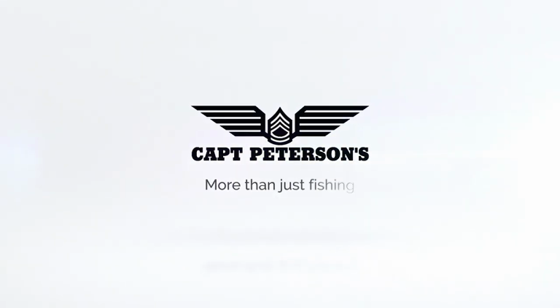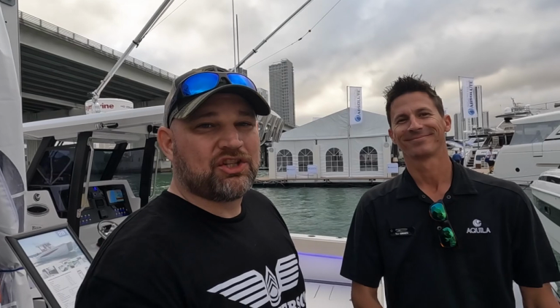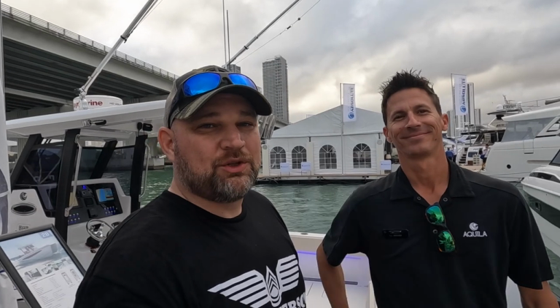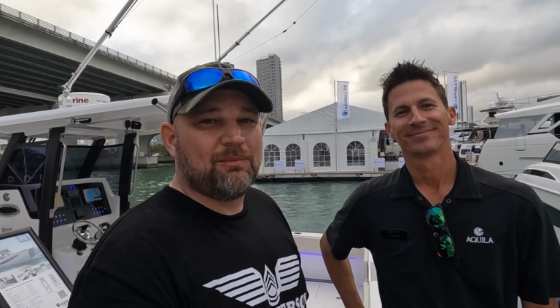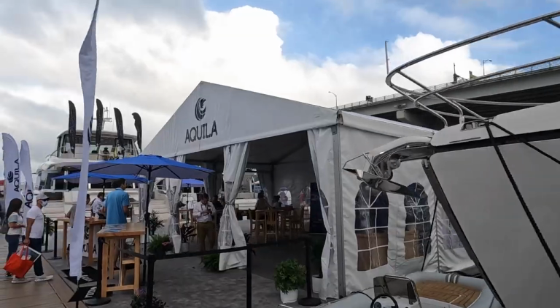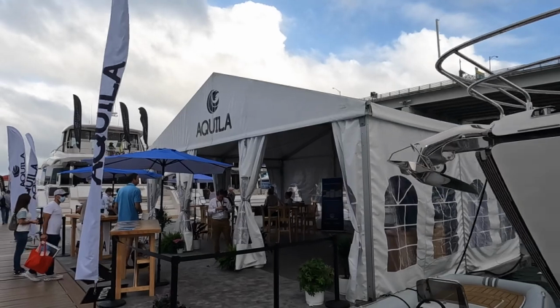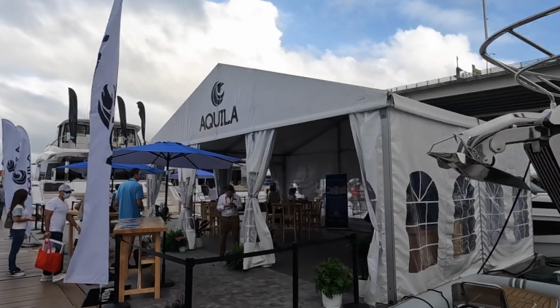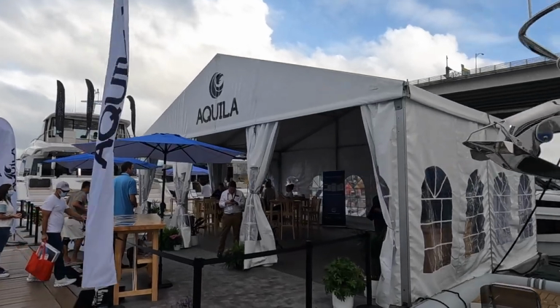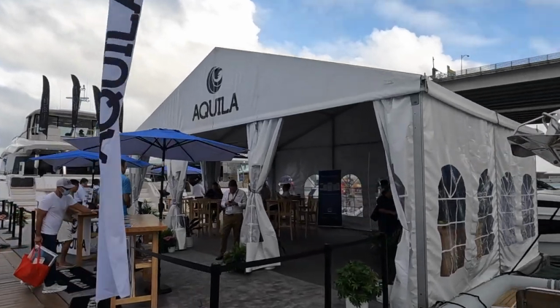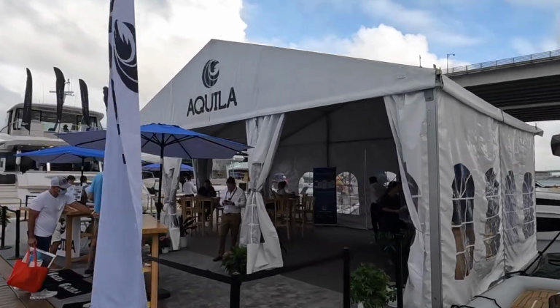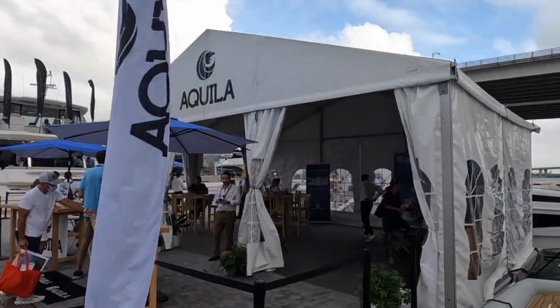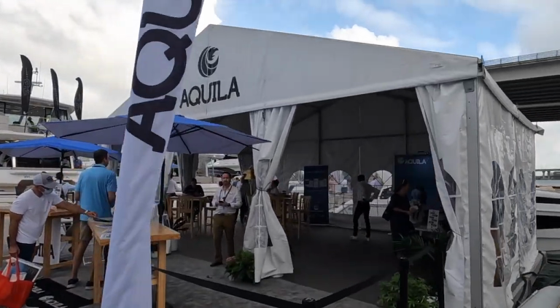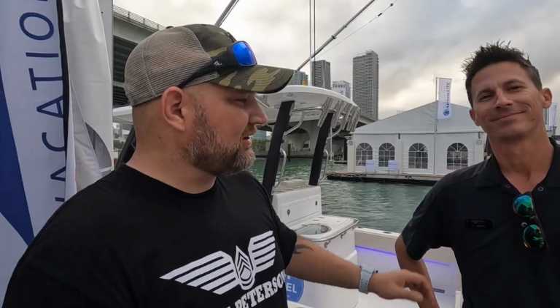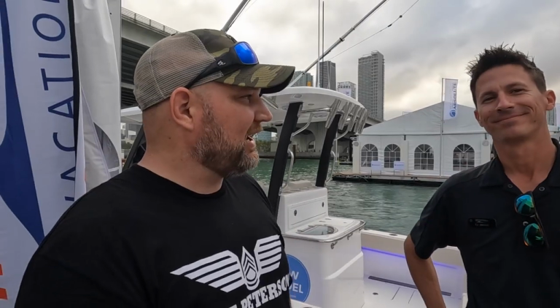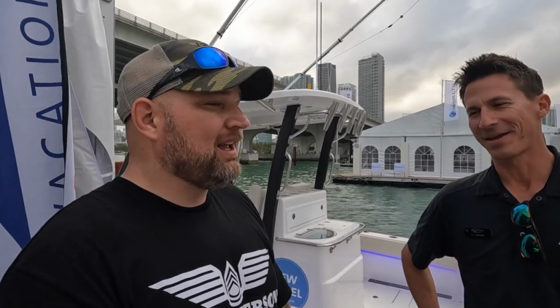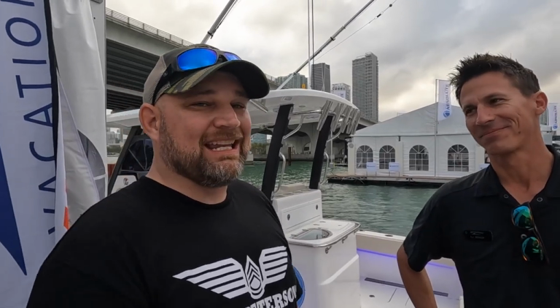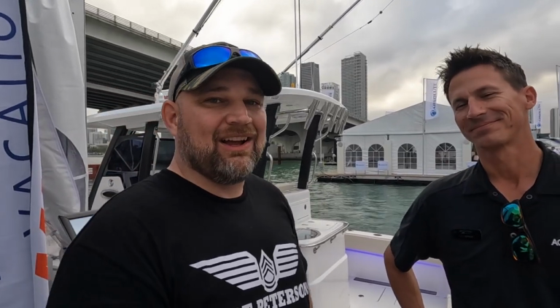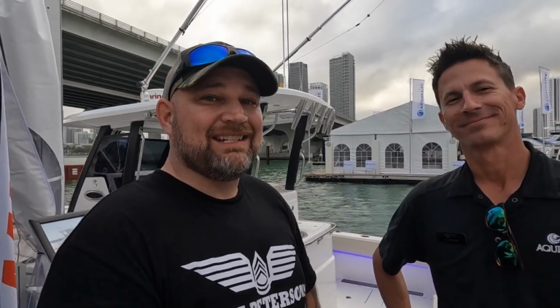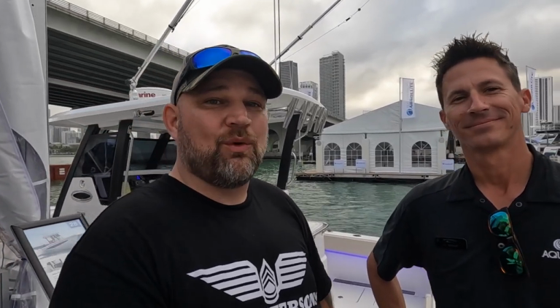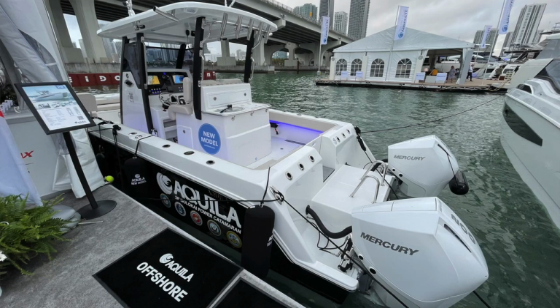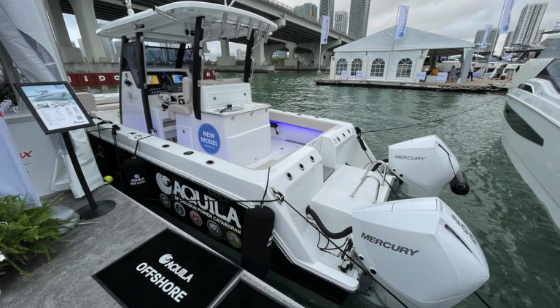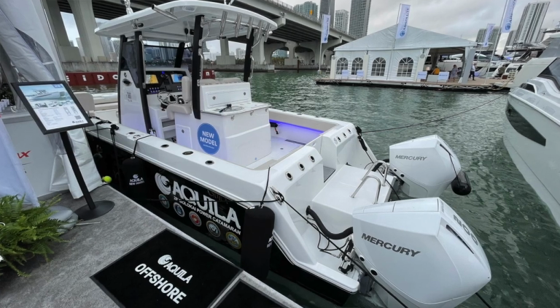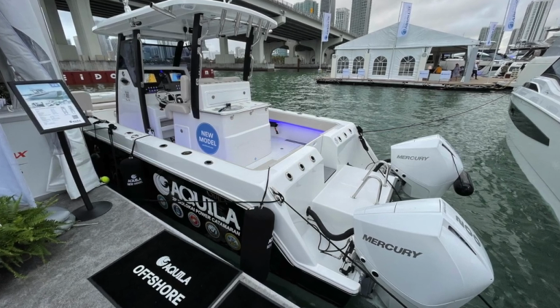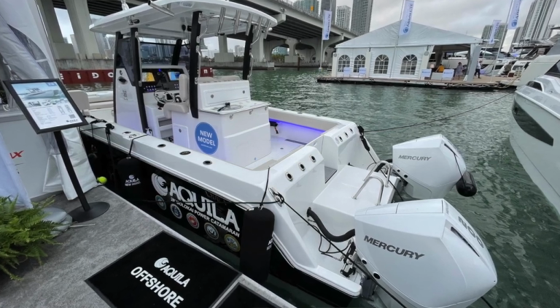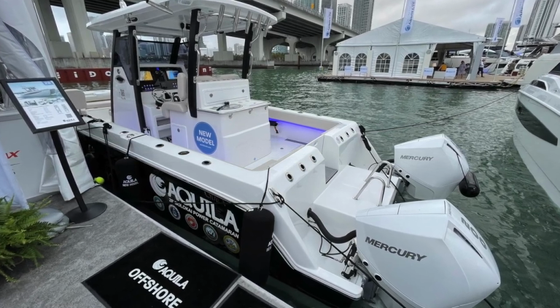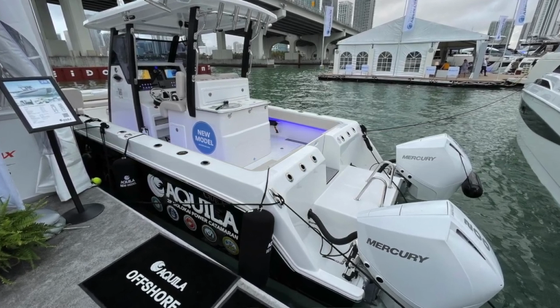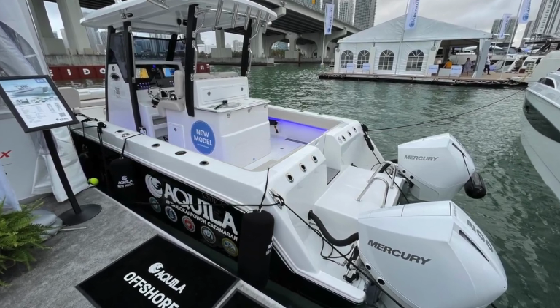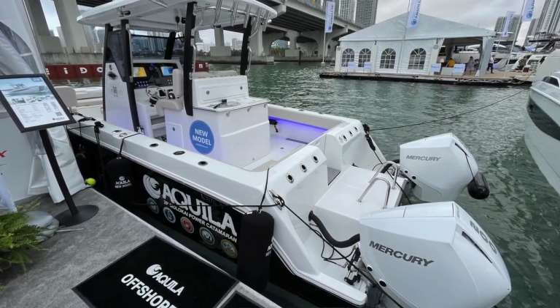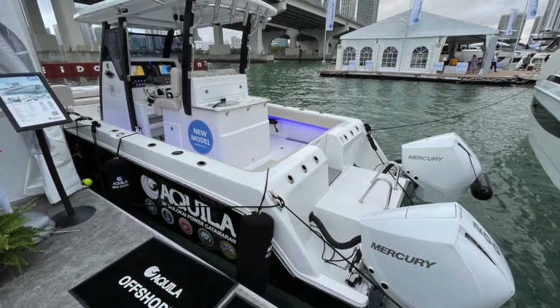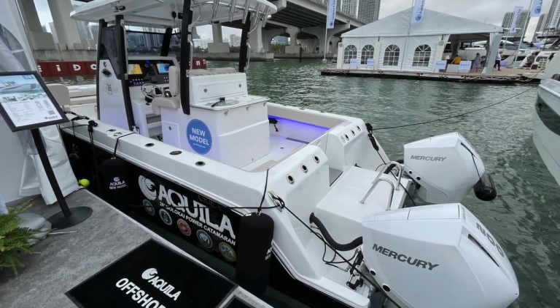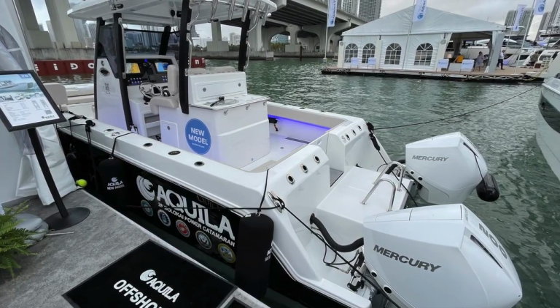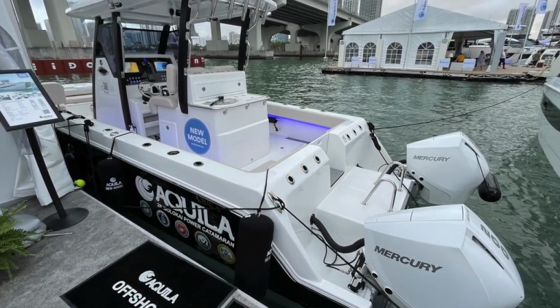We're at the 2022 Miami International Boat Show. I'm here with T.J. Griner from Aquila. He's got a 28-foot order himself. We're going to go through it real quick and tell you why he bought one himself.